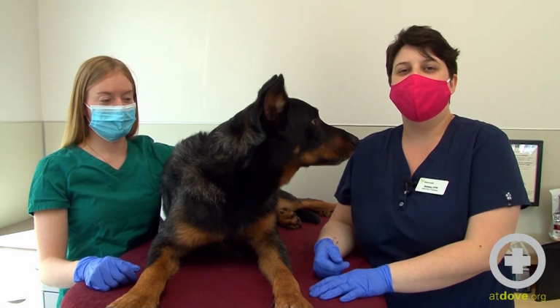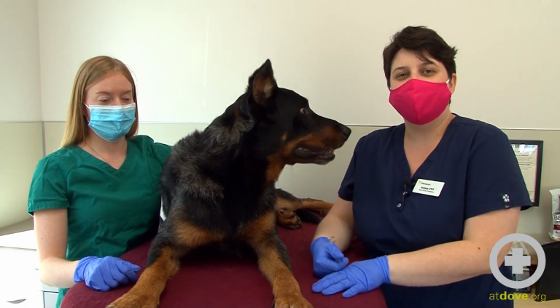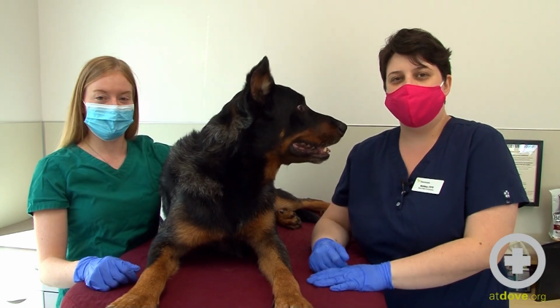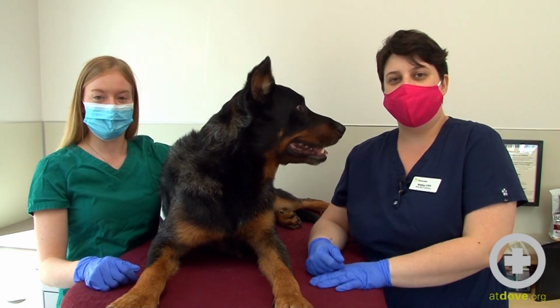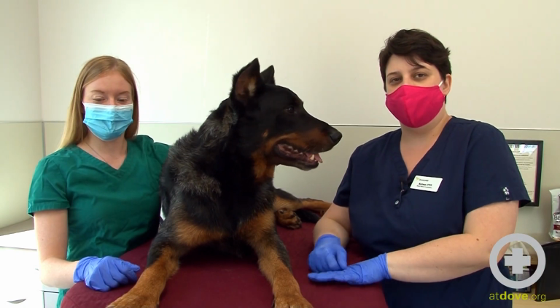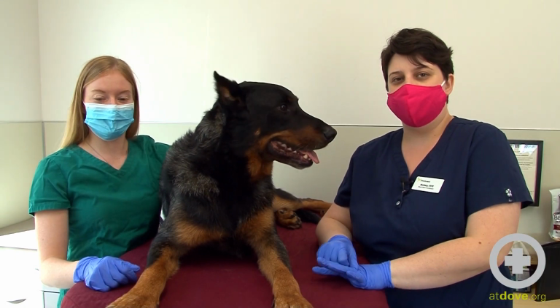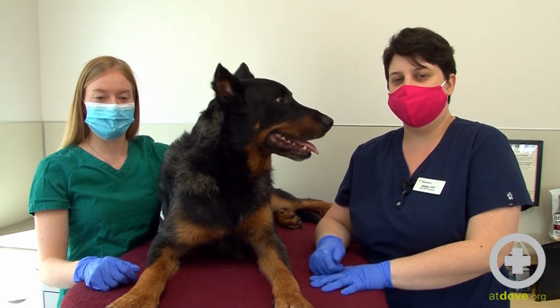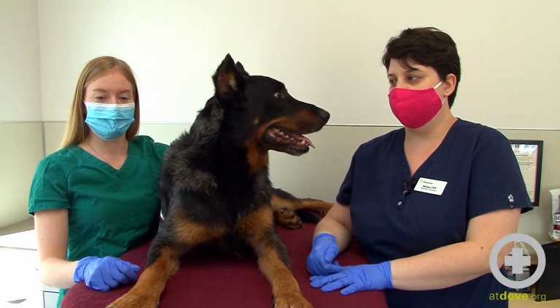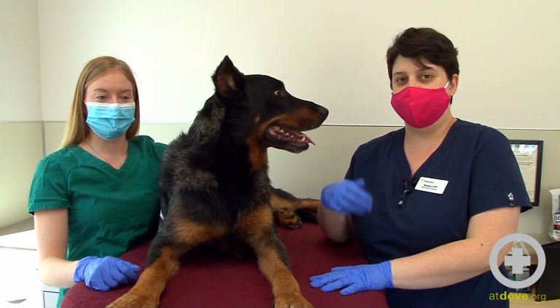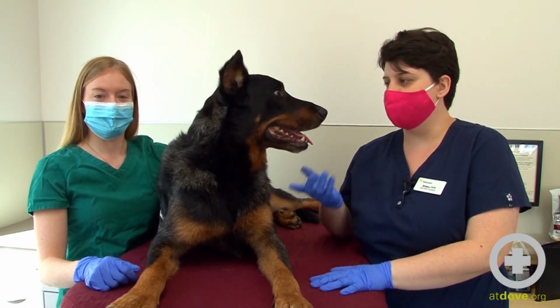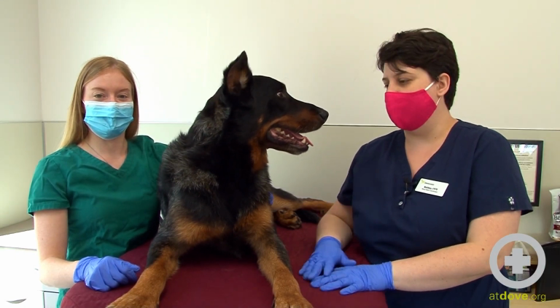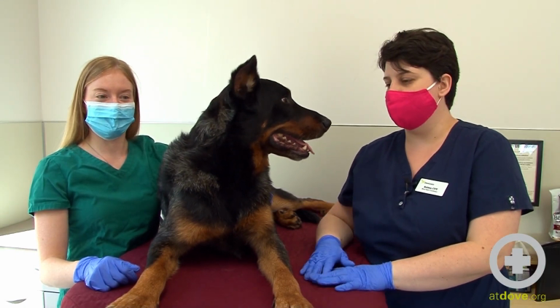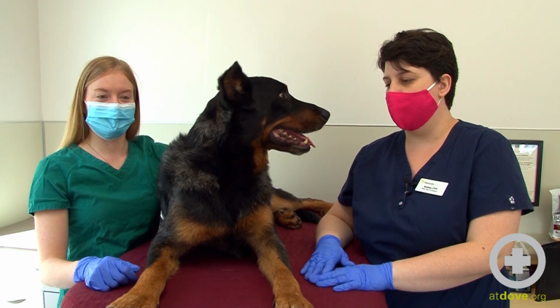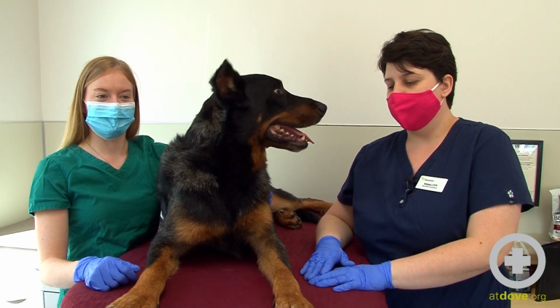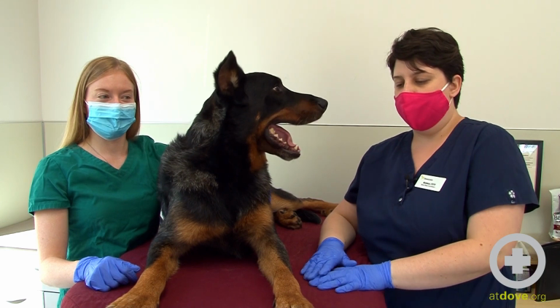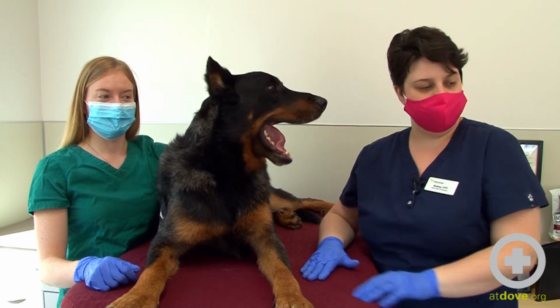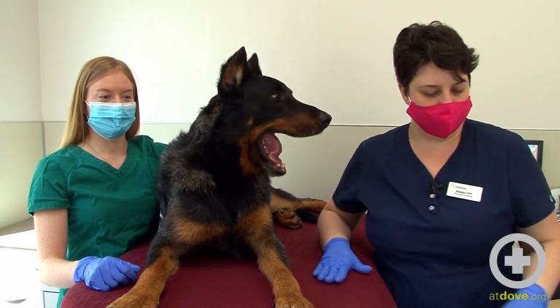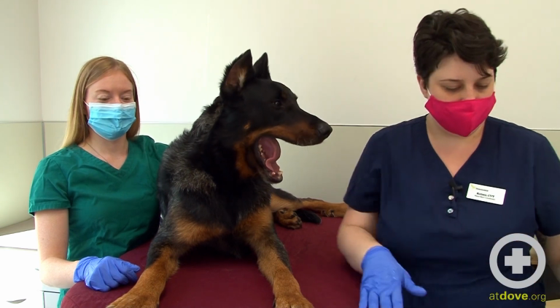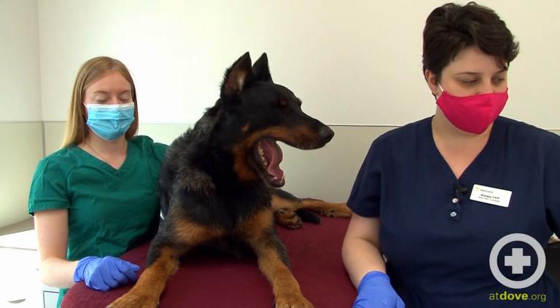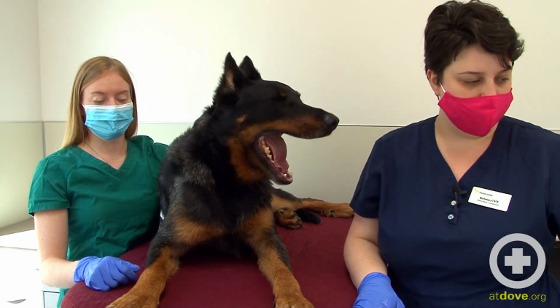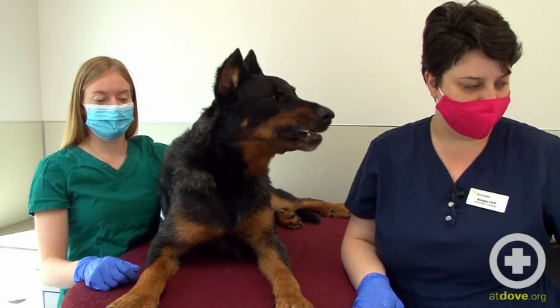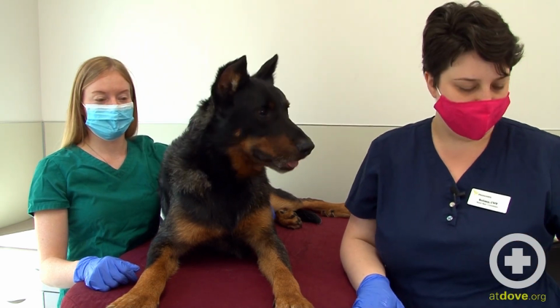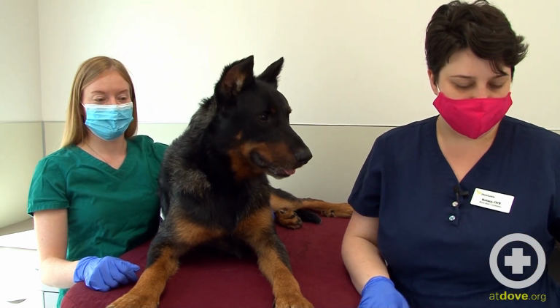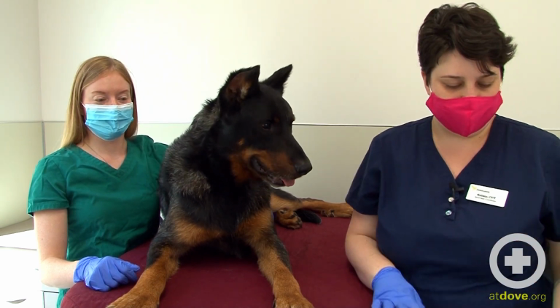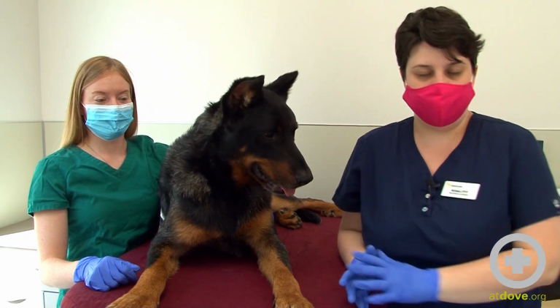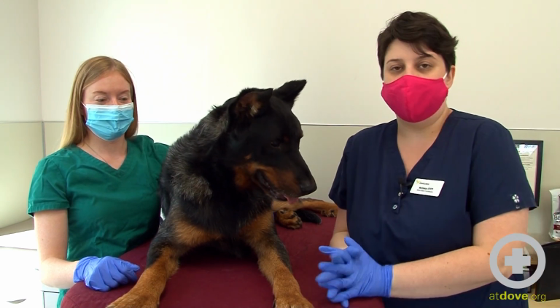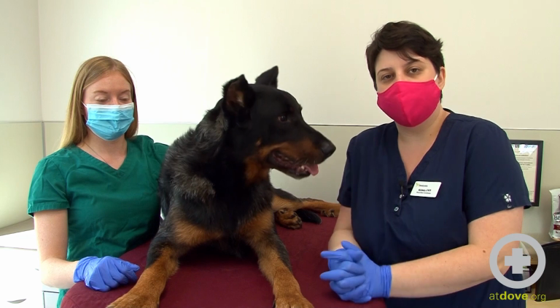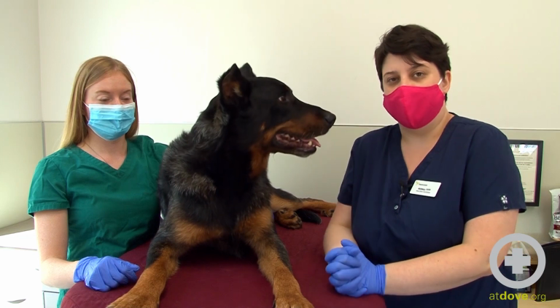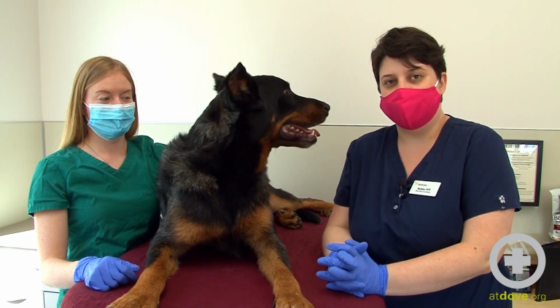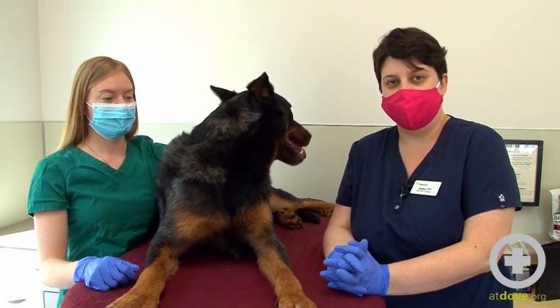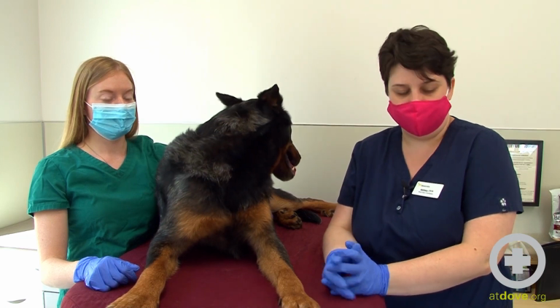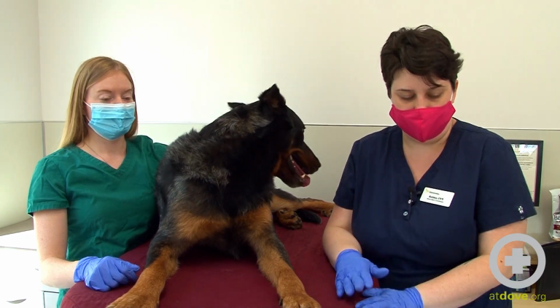Hi, I'm Kelsey. I'm the Blood Bank Coordinator here at Dove Lewis, and today we're going to take a donation from Aegis. We are going to be collecting whole blood using a system that is closed and already has an anticoagulant in it.